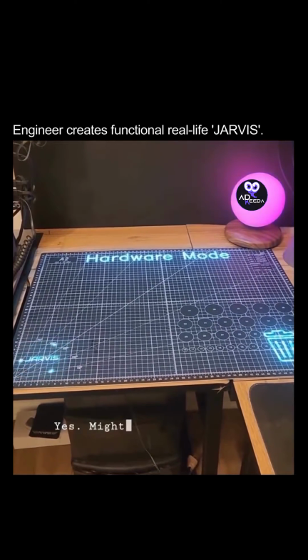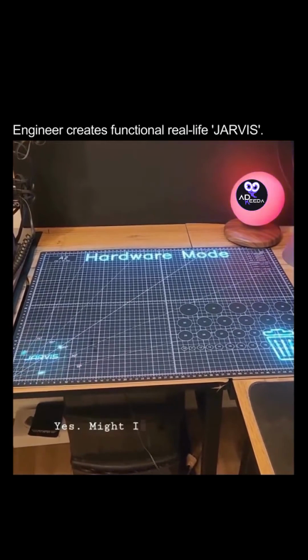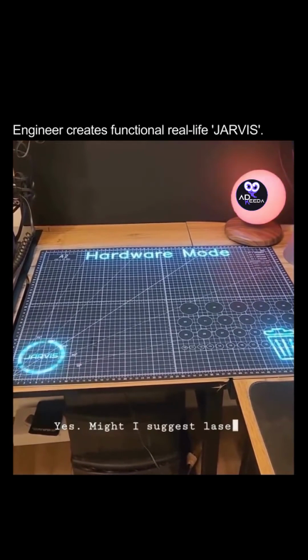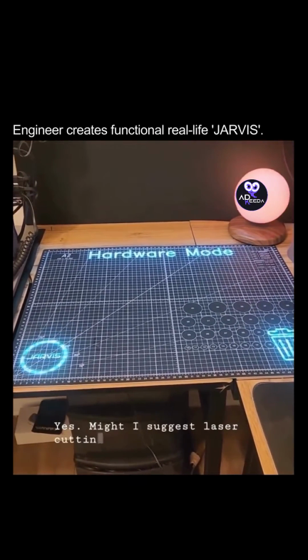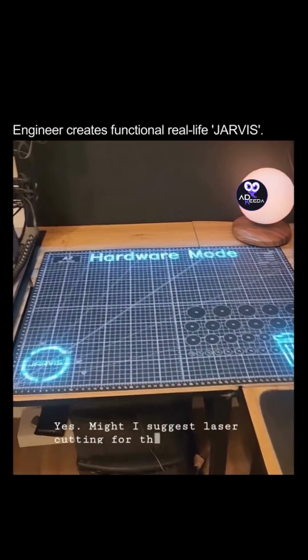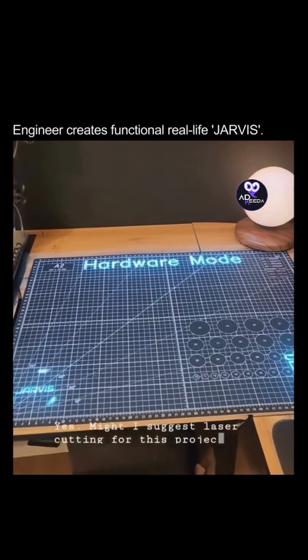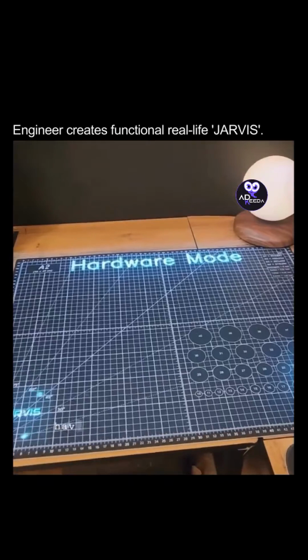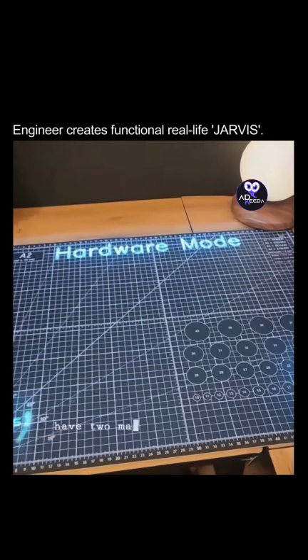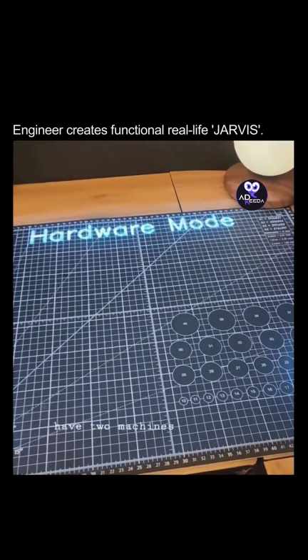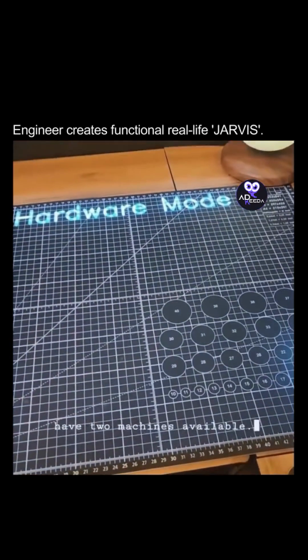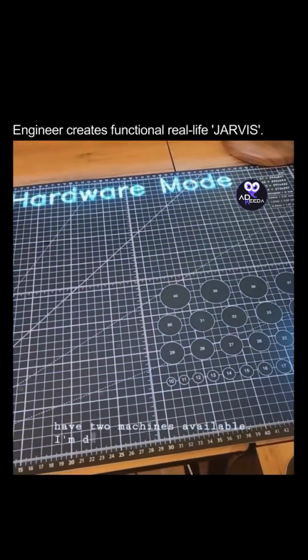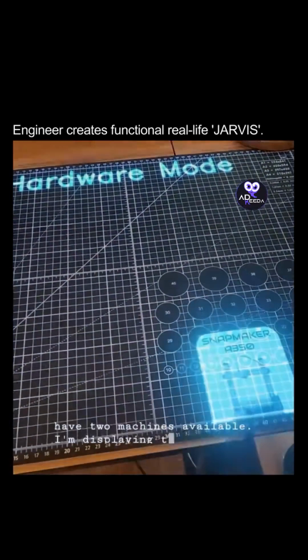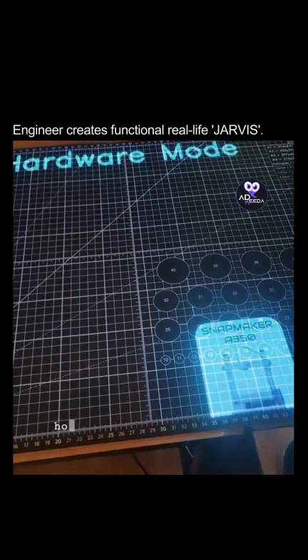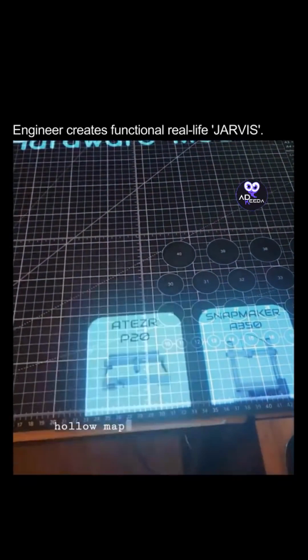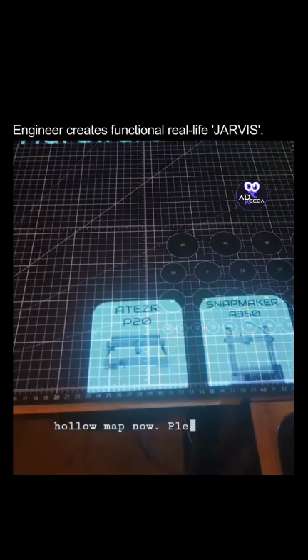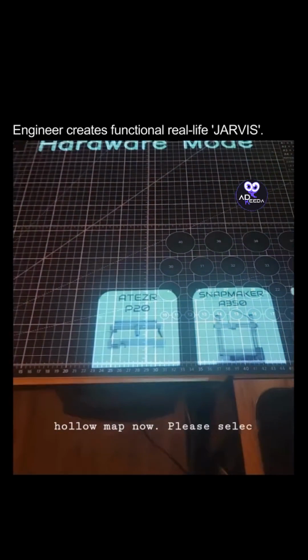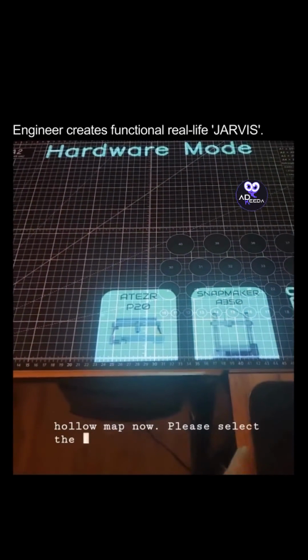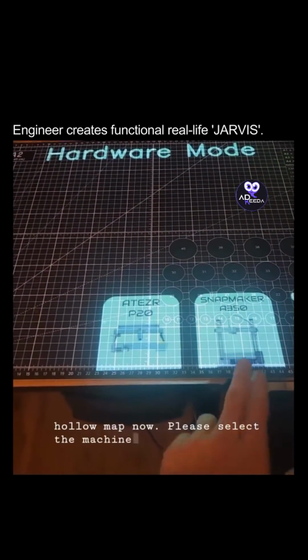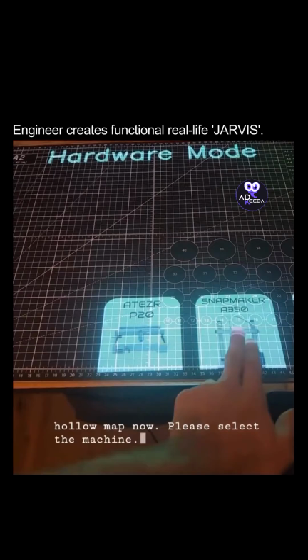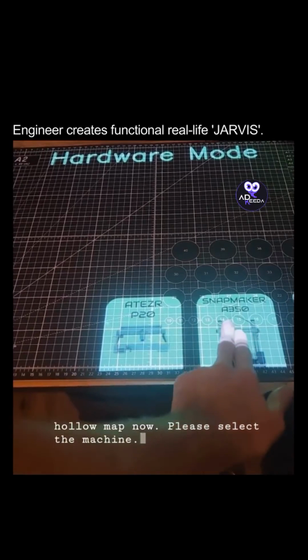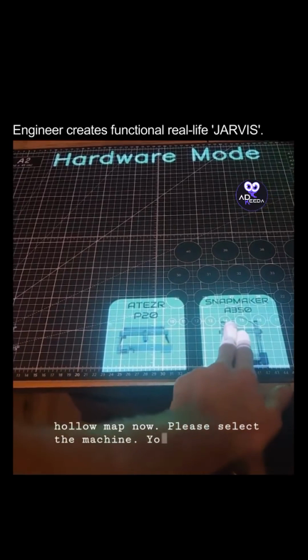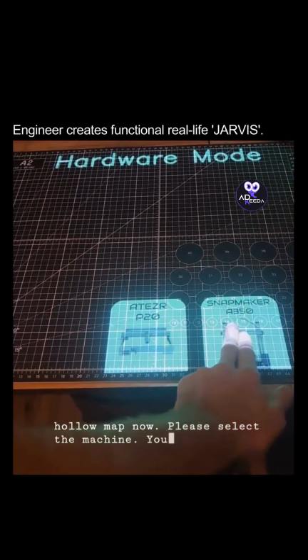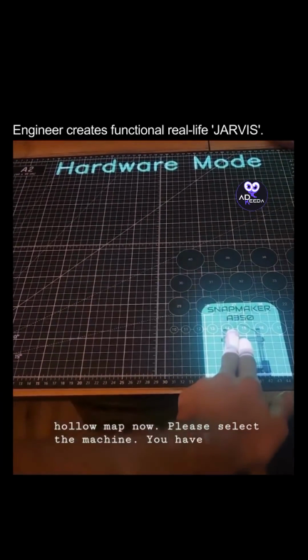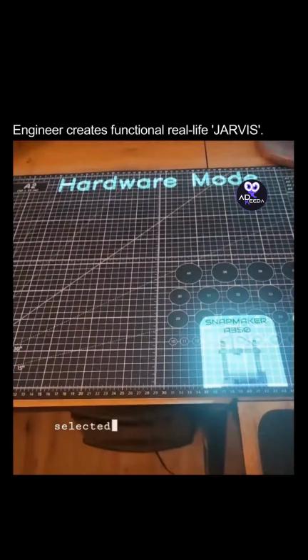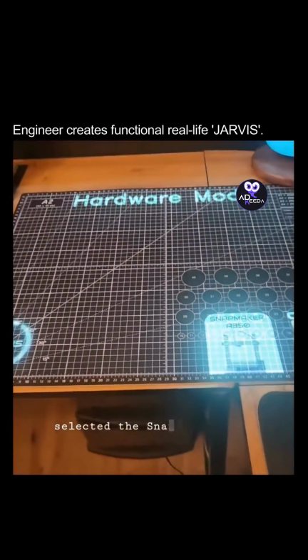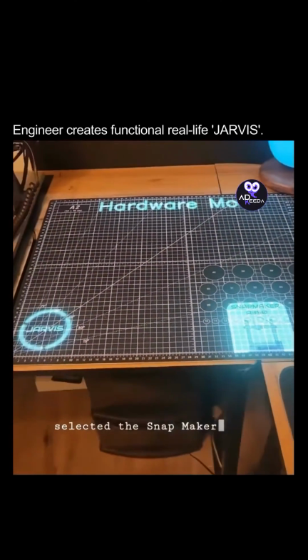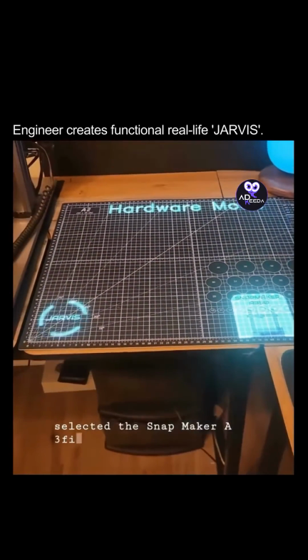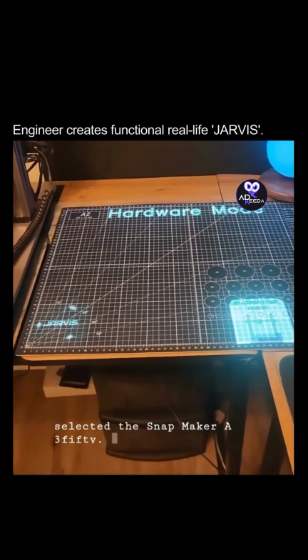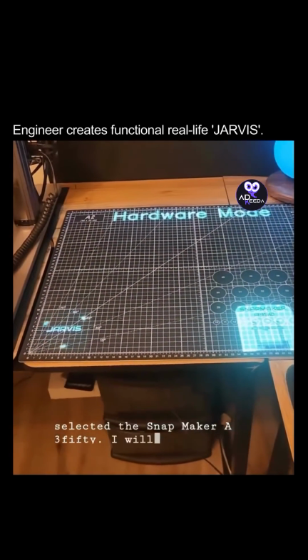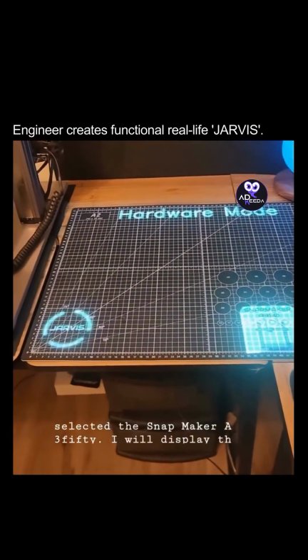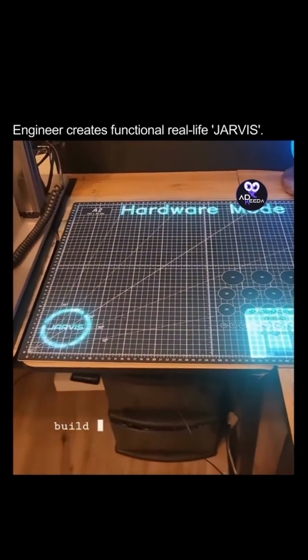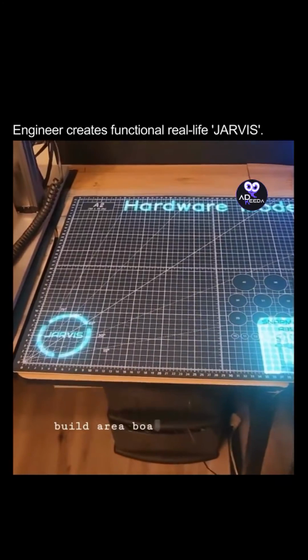Might I suggest laser cutting for this project? You have two machines available. I am displaying them on the holomap now. Please select a machine. You have selected the Snapmaker A350. I will display the build area for you.